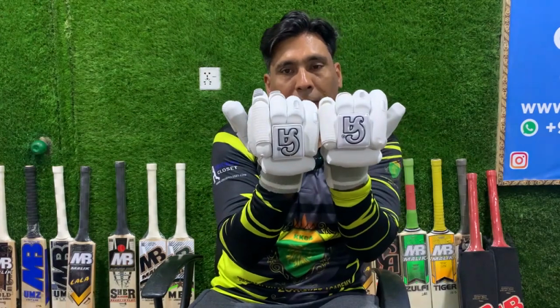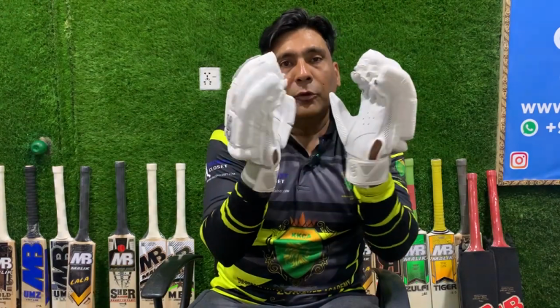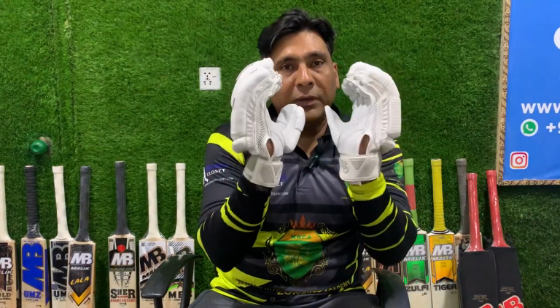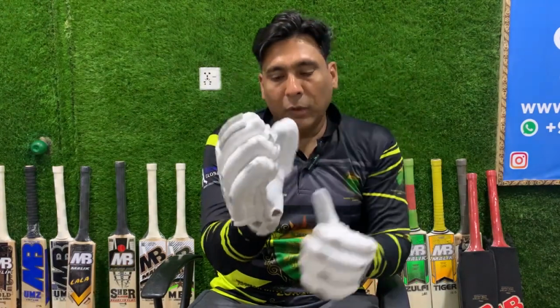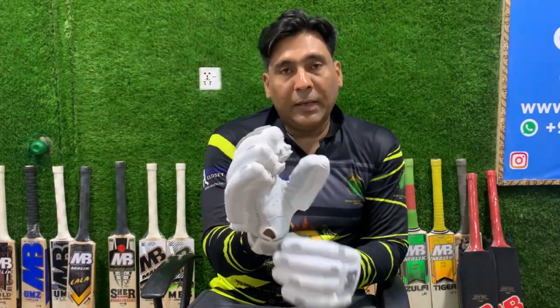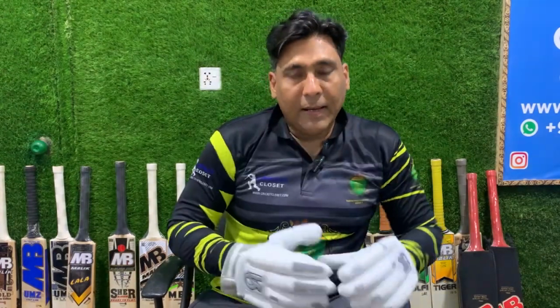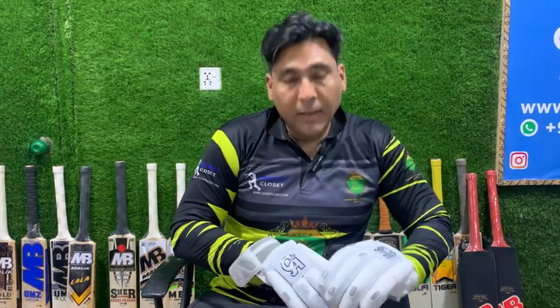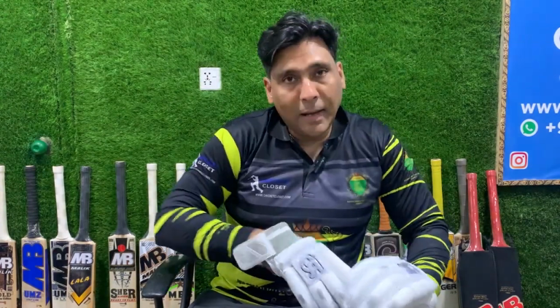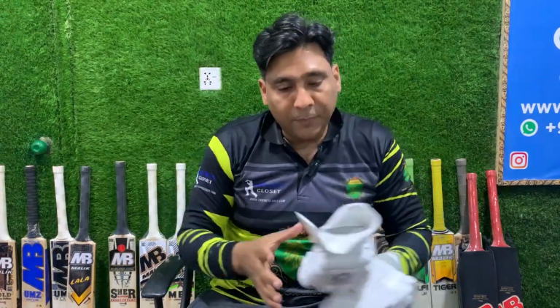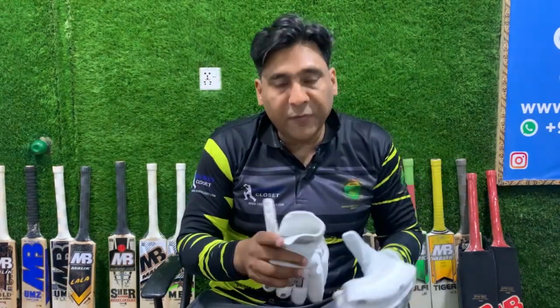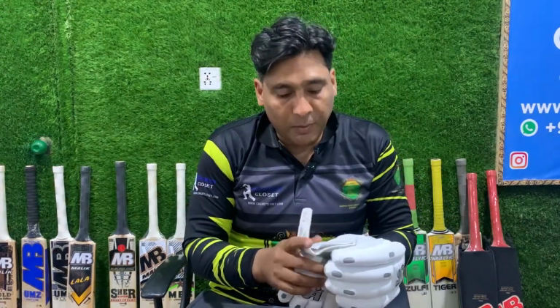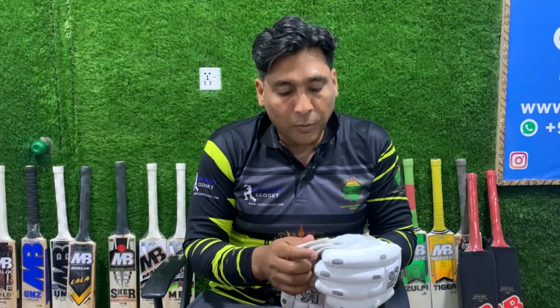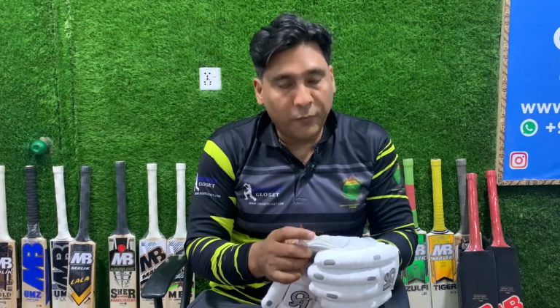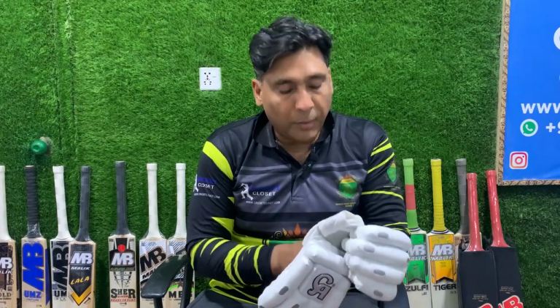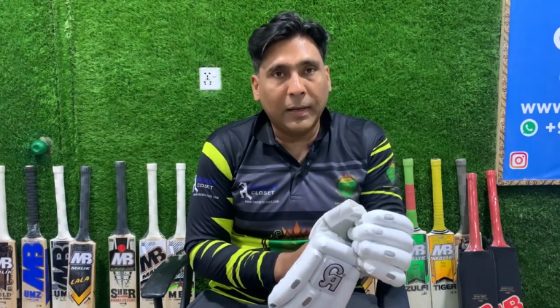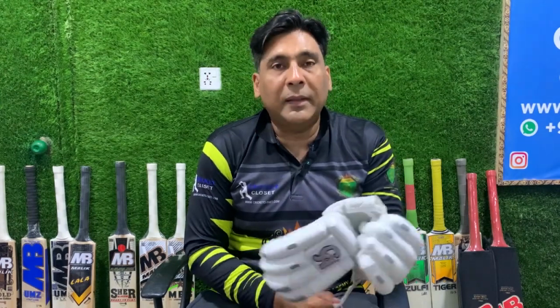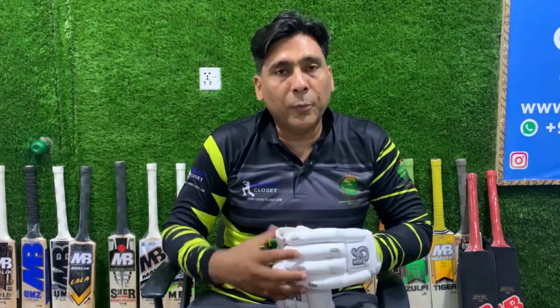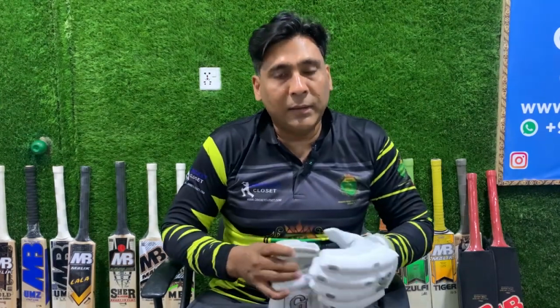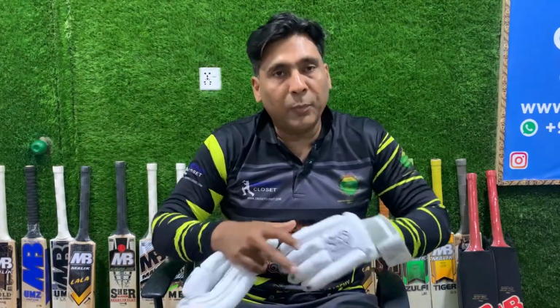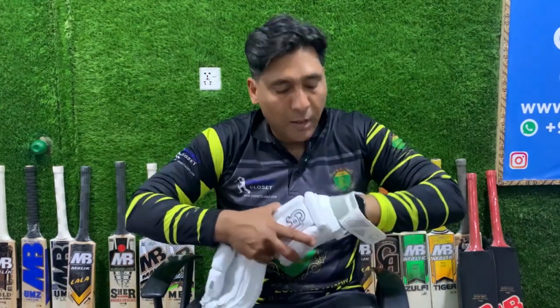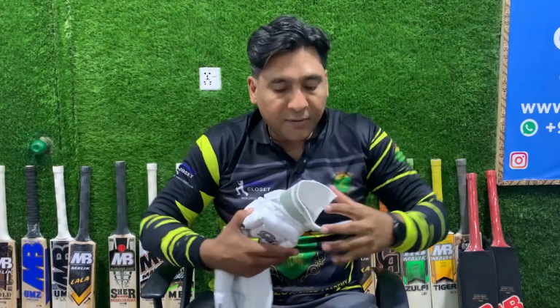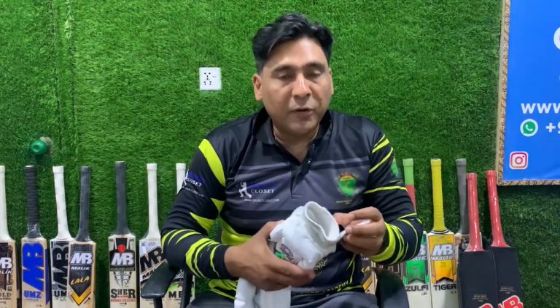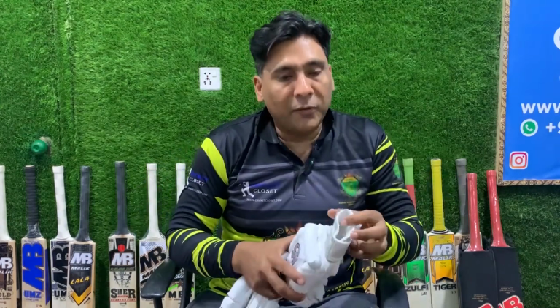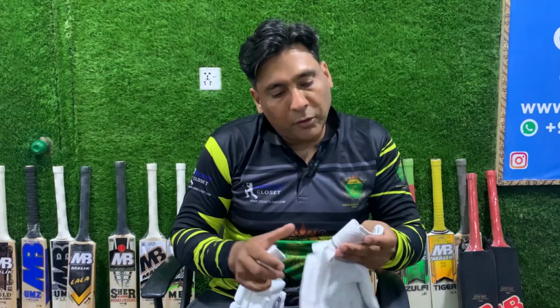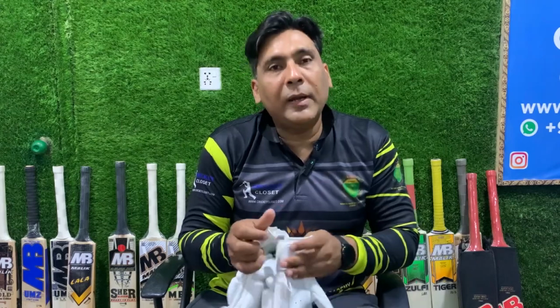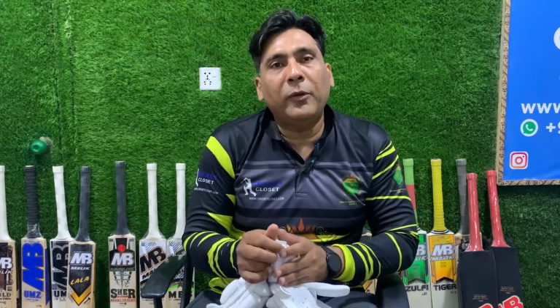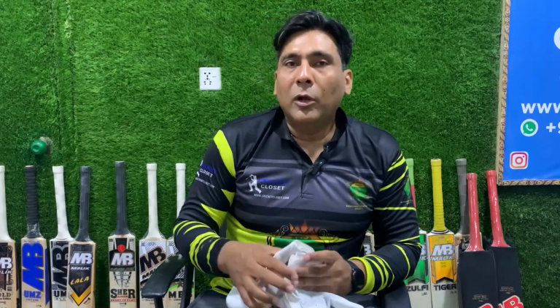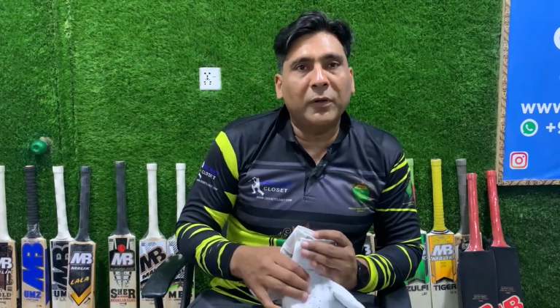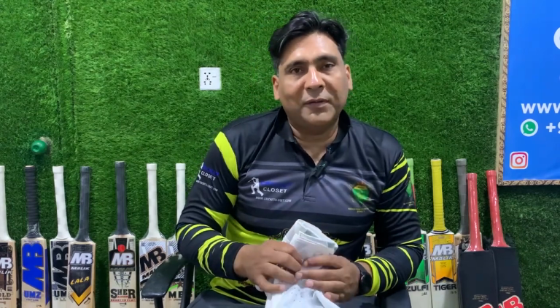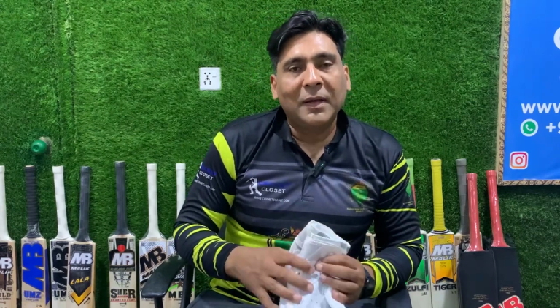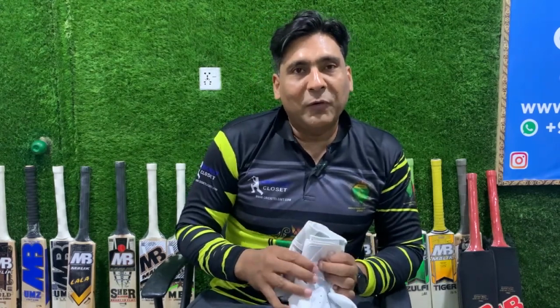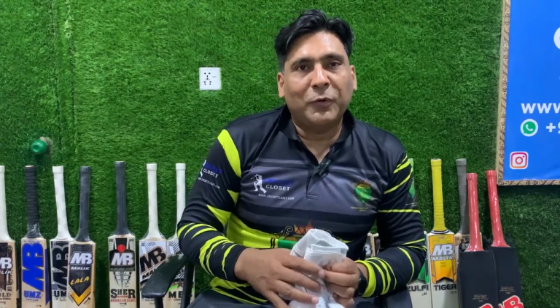We brought this review of gloves for you. We will definitely bring more reviews about gloves and other cricketing products. Just keep watching Crick Closet — they will definitely bring you a lot of other products as well. Thank you very much for watching.